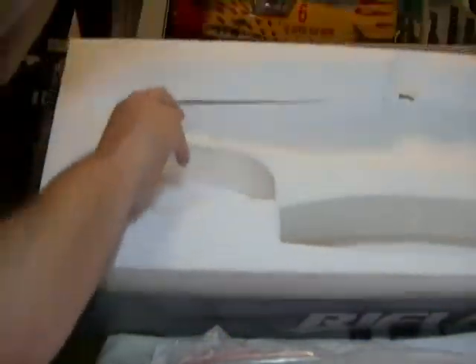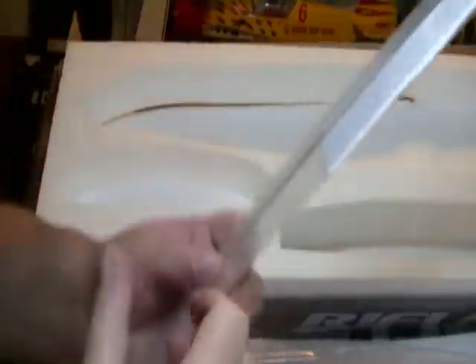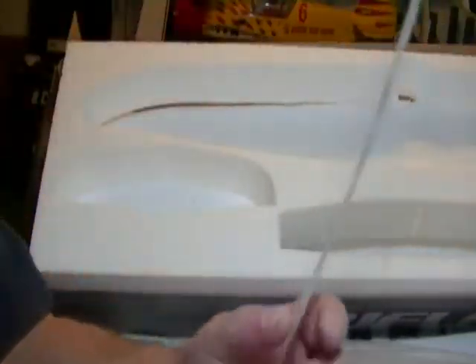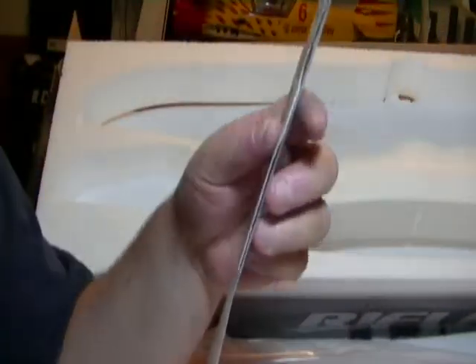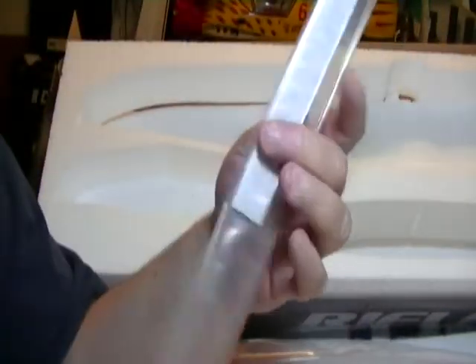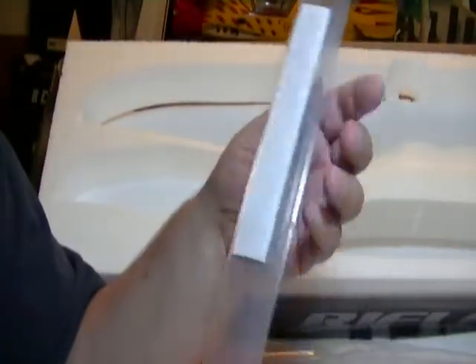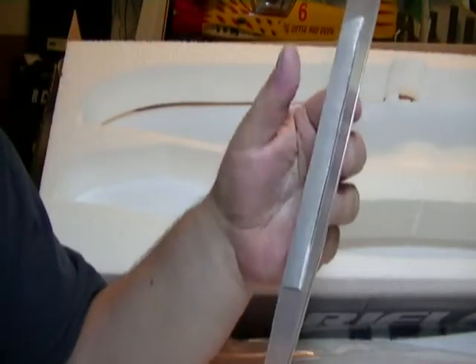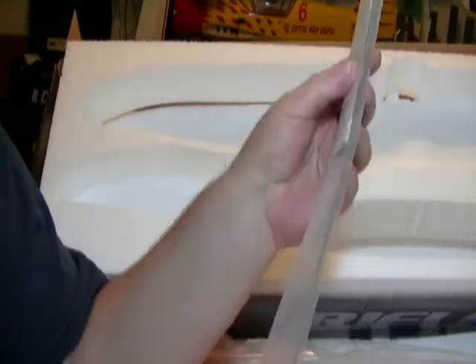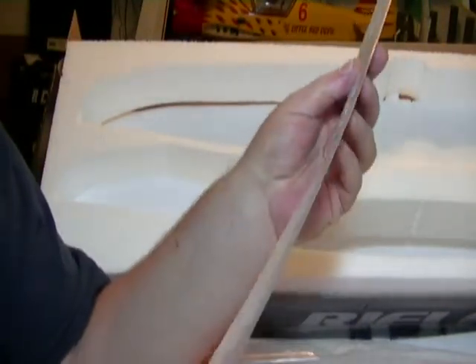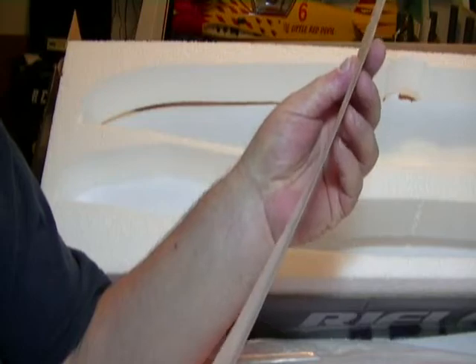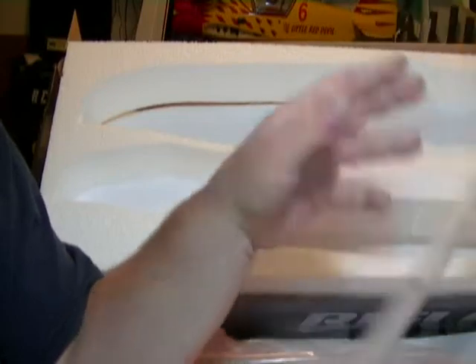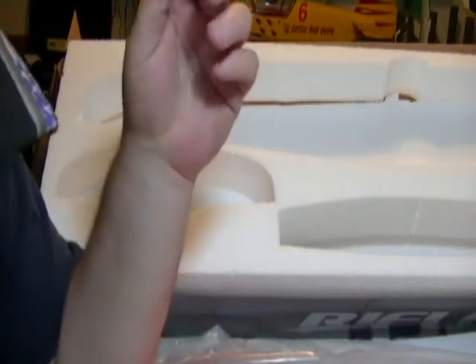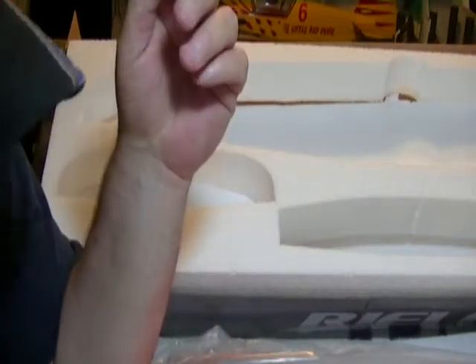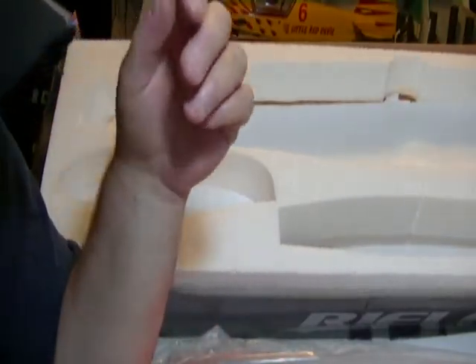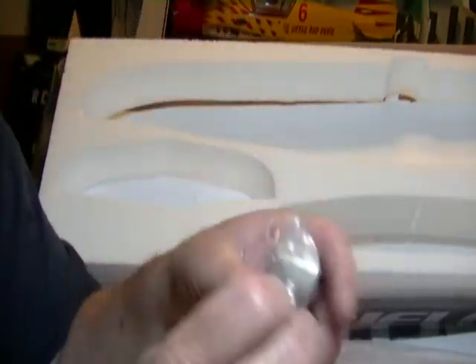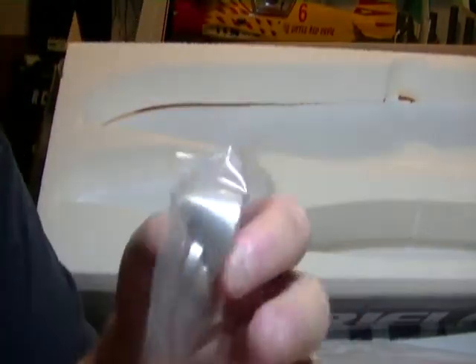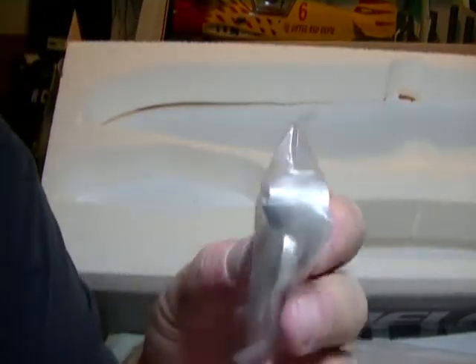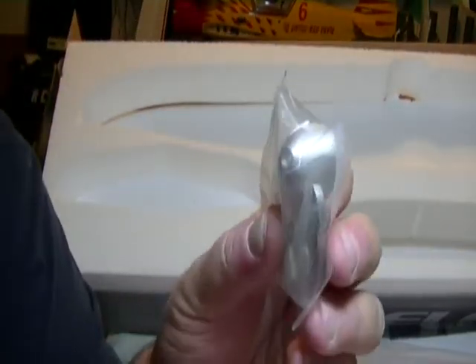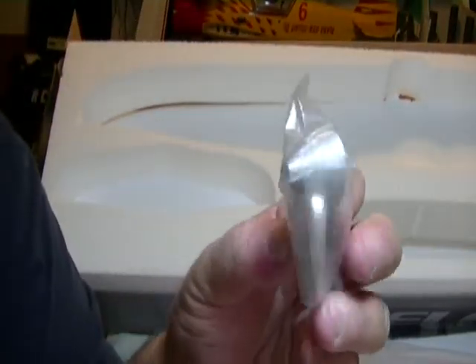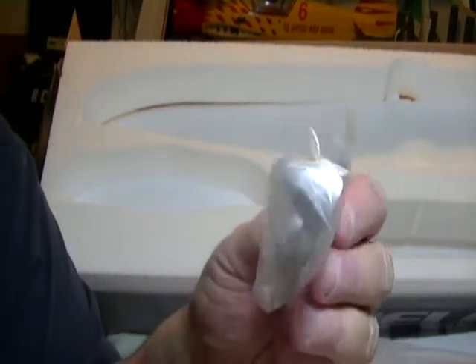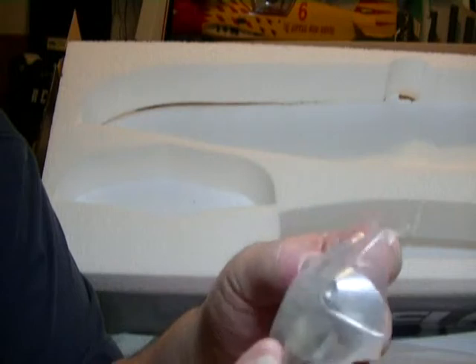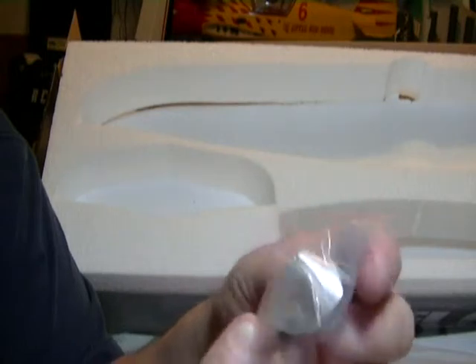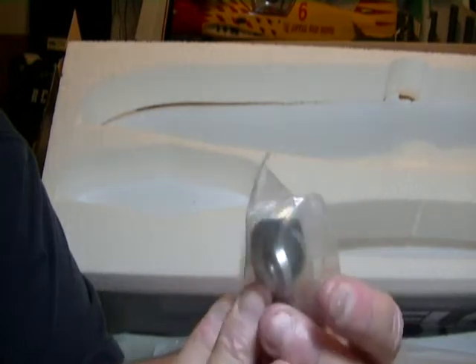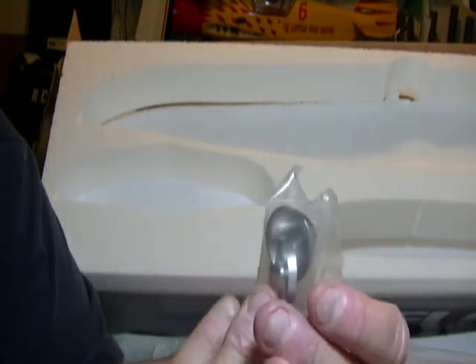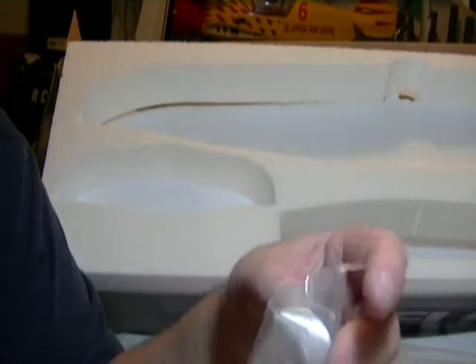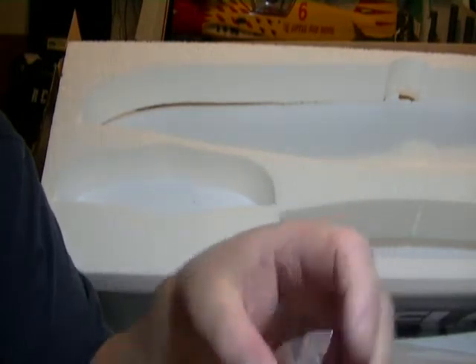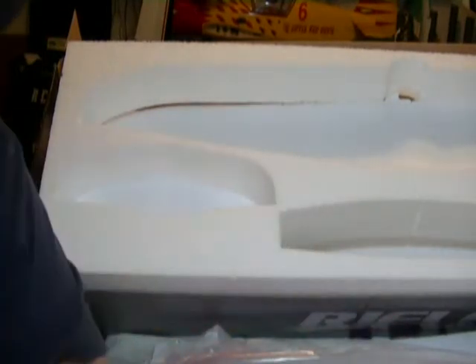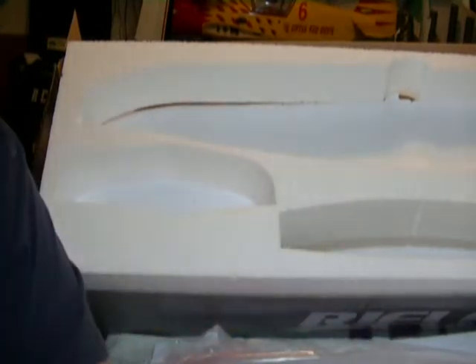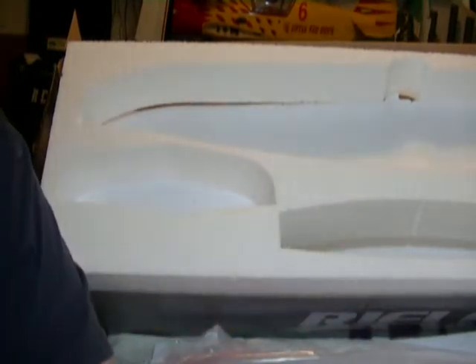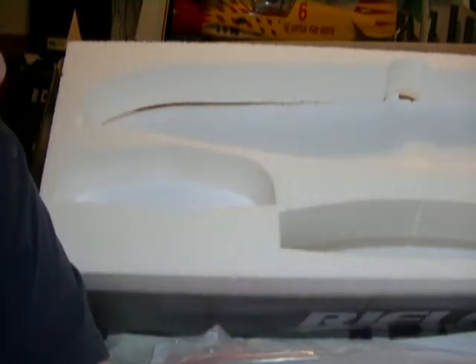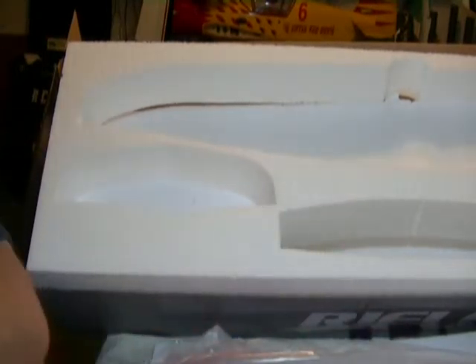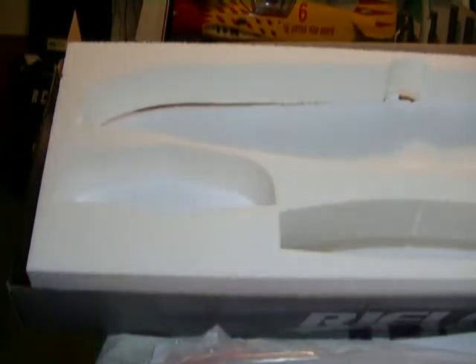There's the package of control rods, some velcro, sticky, and a nice little aluminum spinner that it comes with — that's cute. Little prop on this thing.